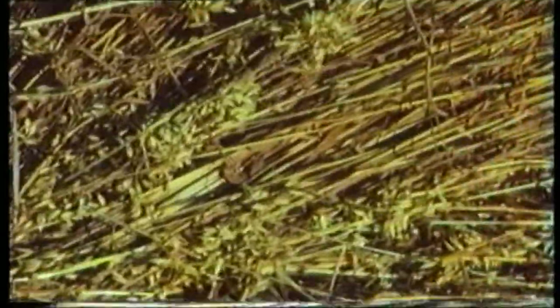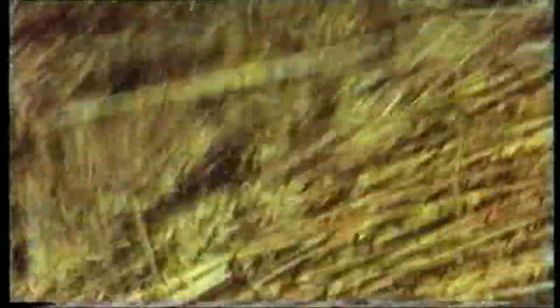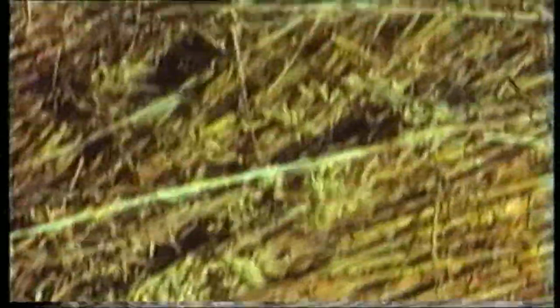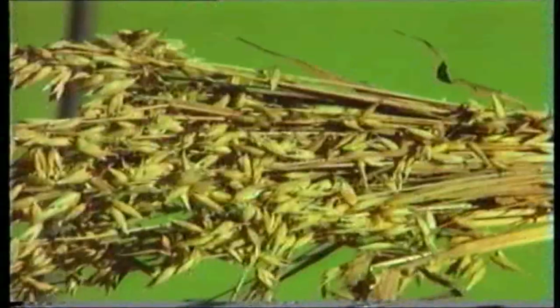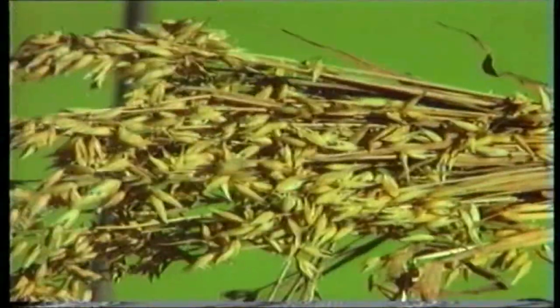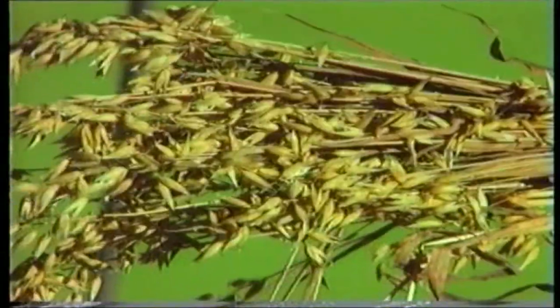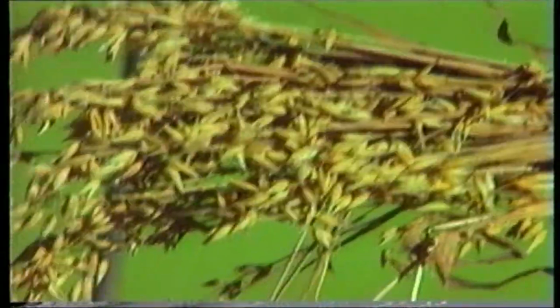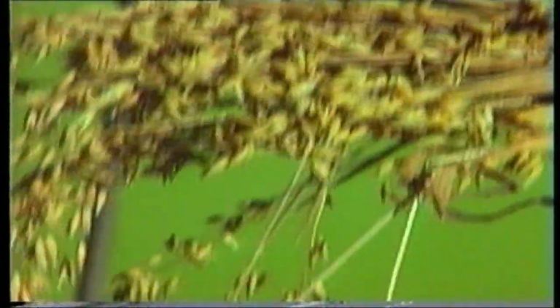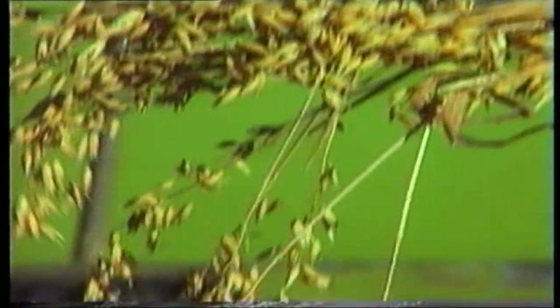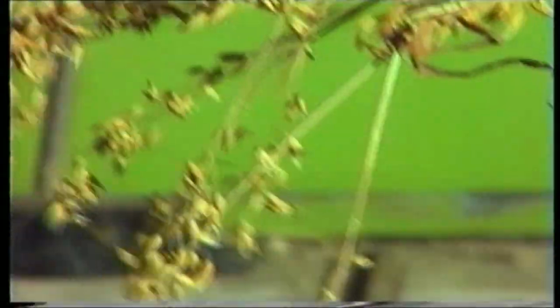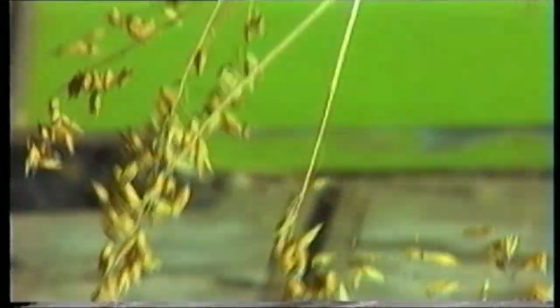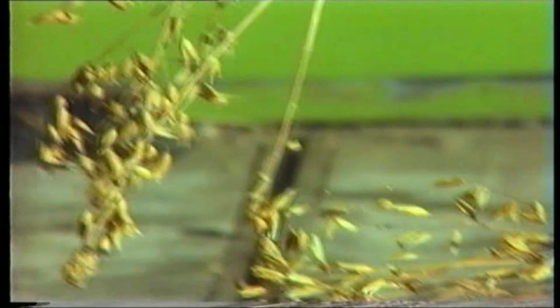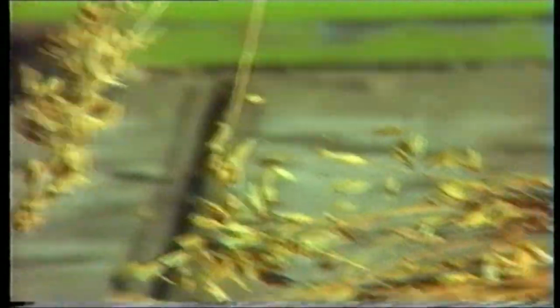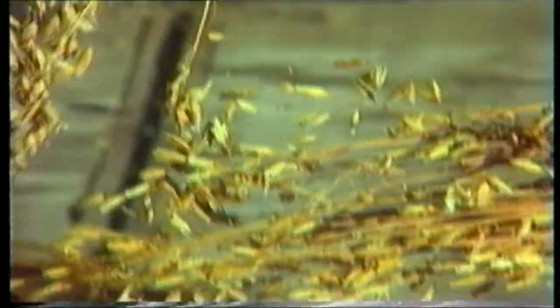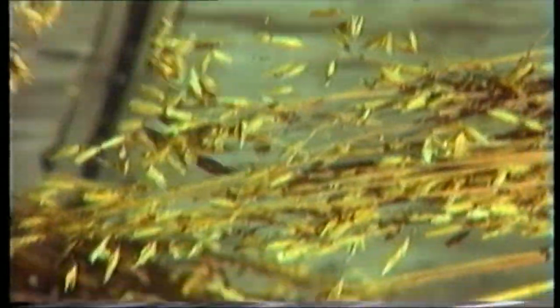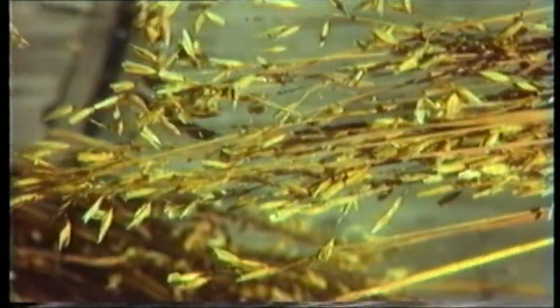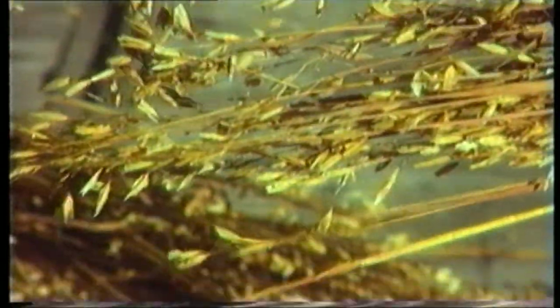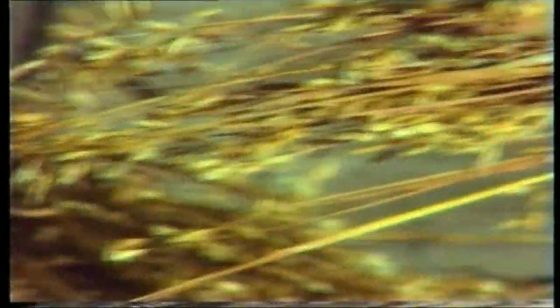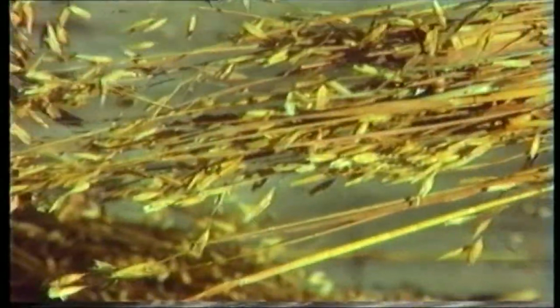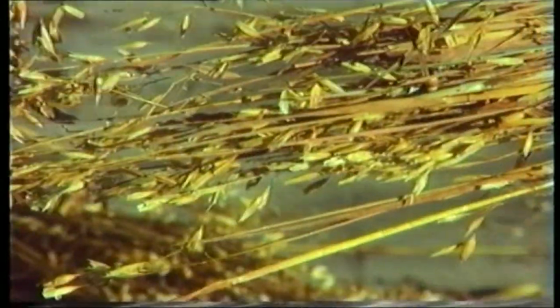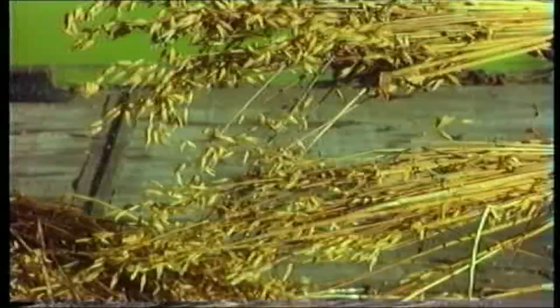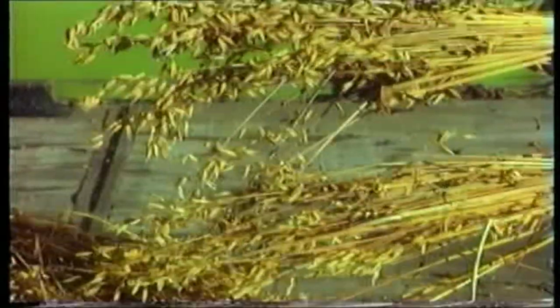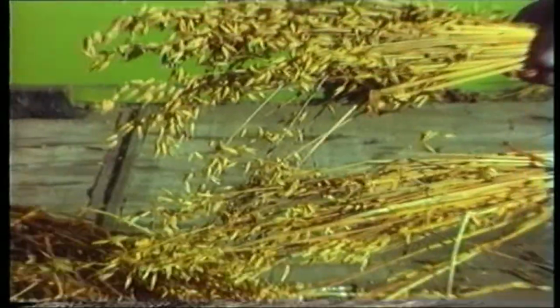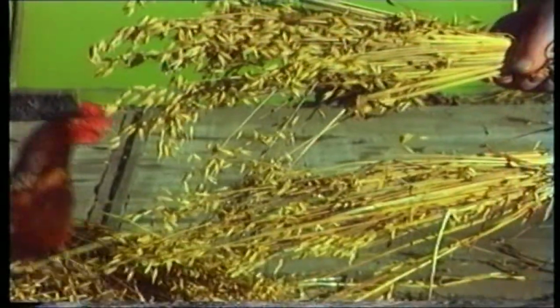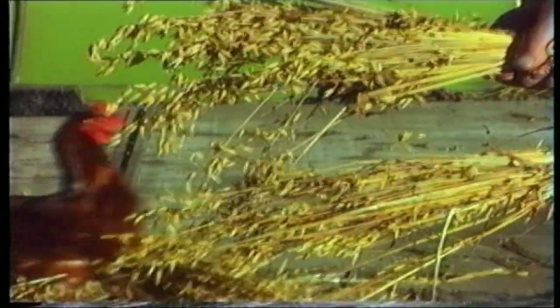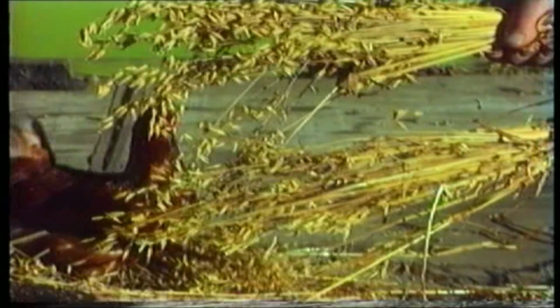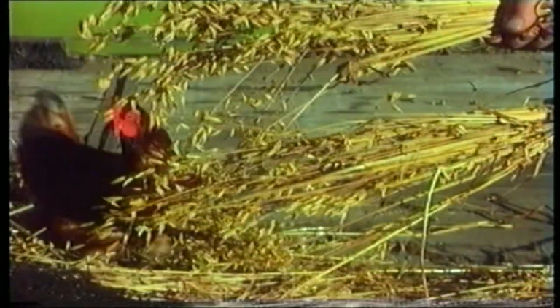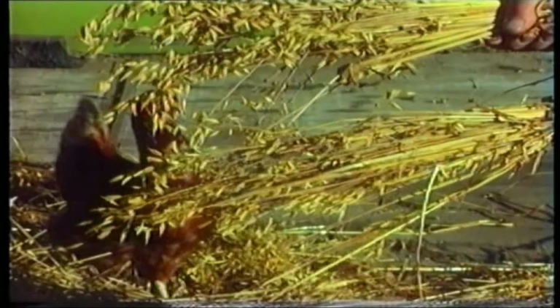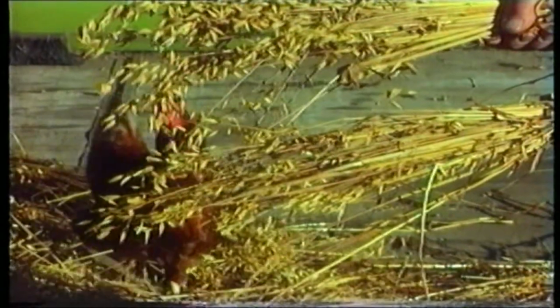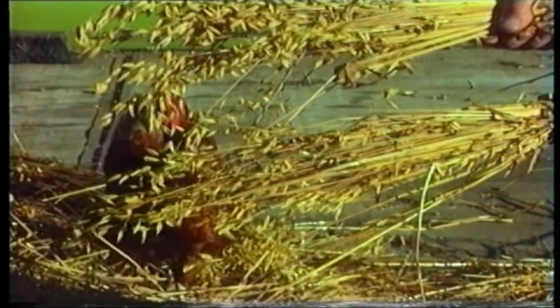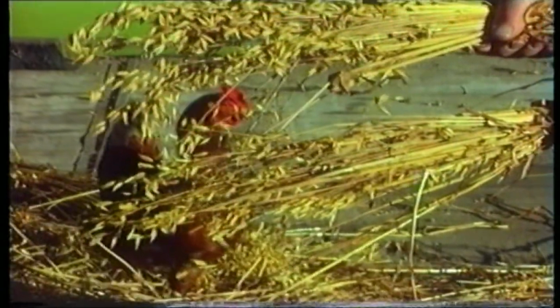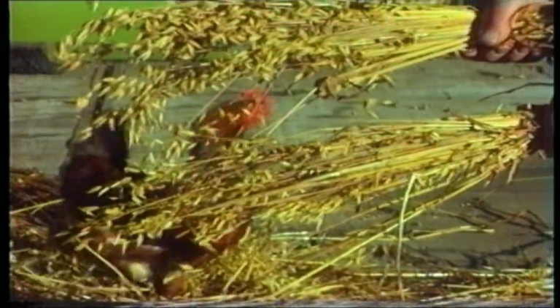Here we see a bit of the sheaves that has not been flailed — it still has all the heads on. And a bit of the sheaves that has been flailed — it has all the heads off. You can clearly see what the flail does.